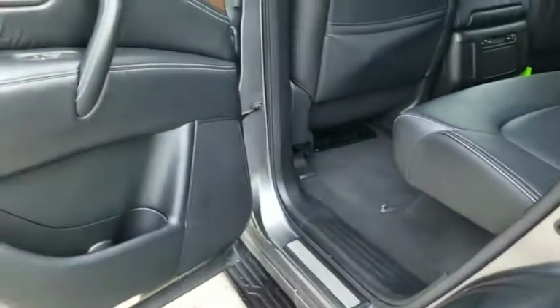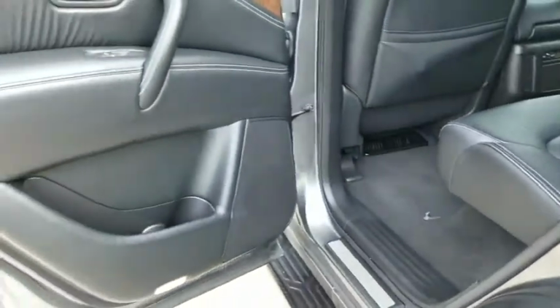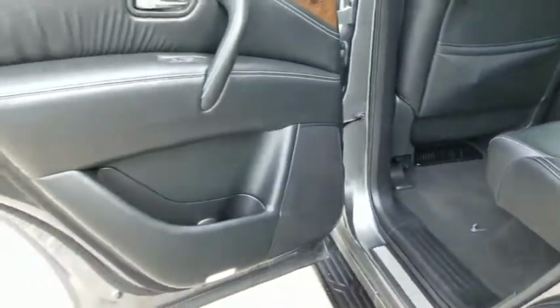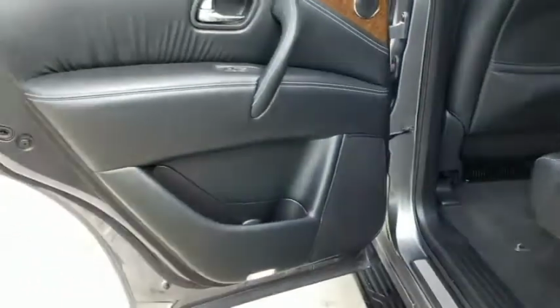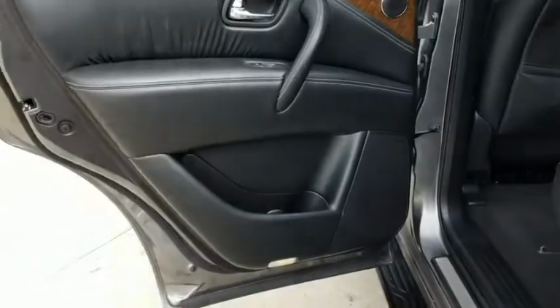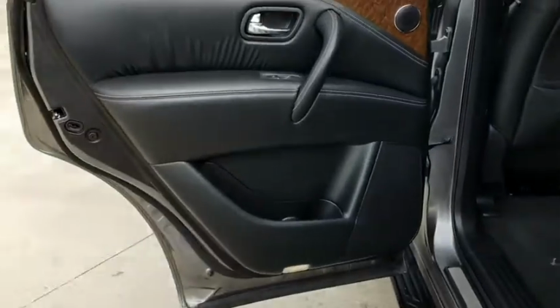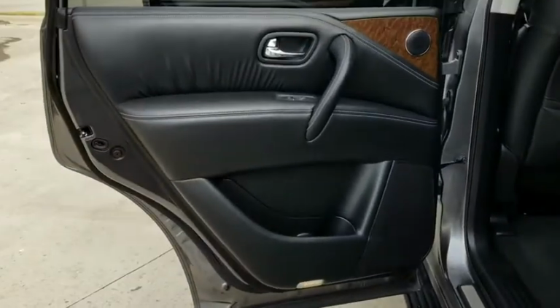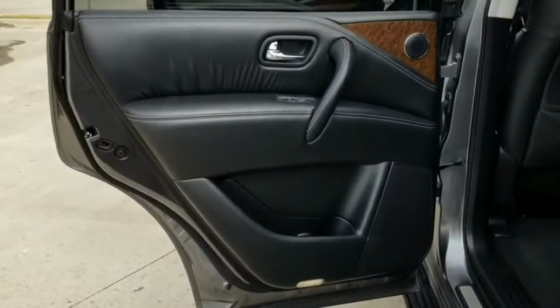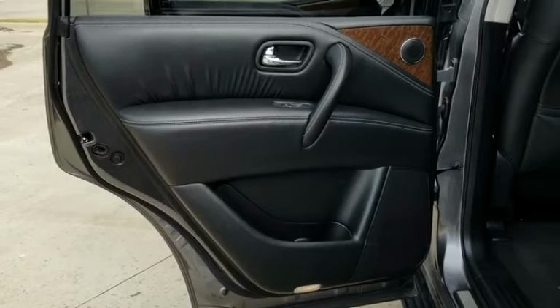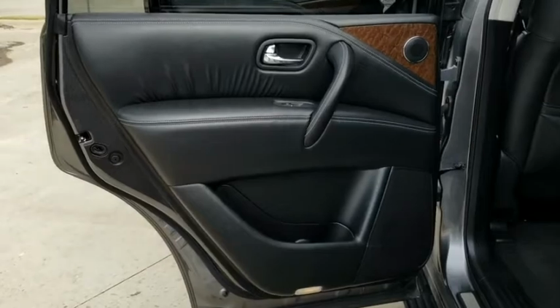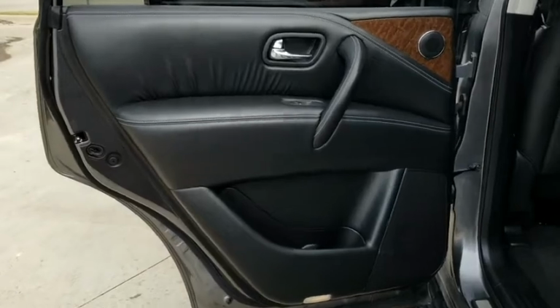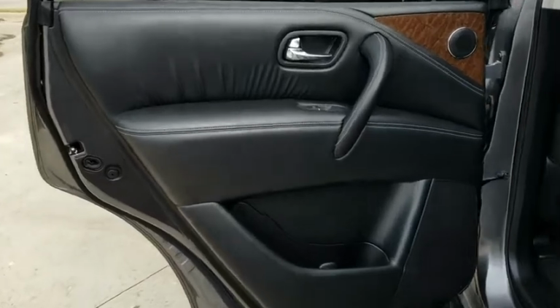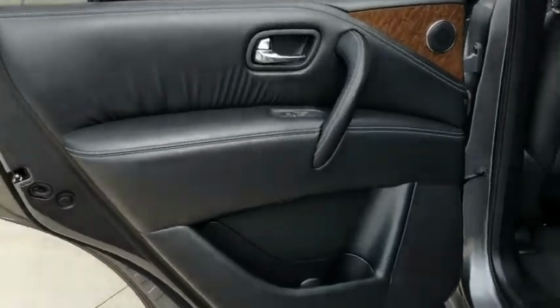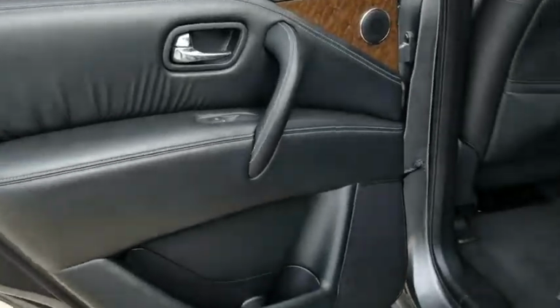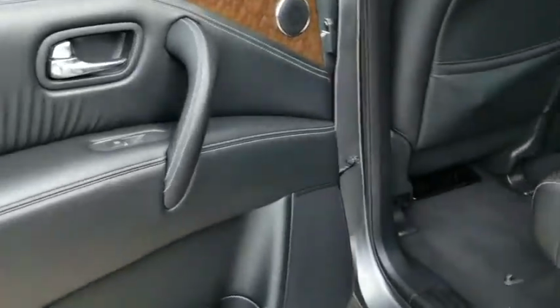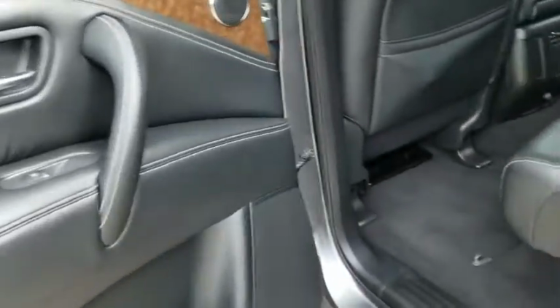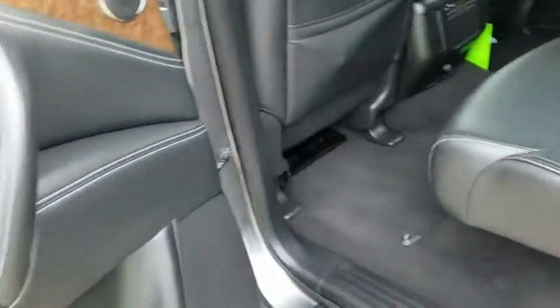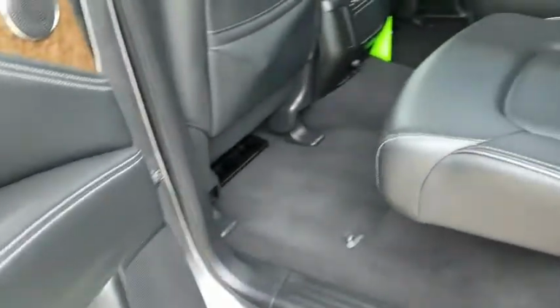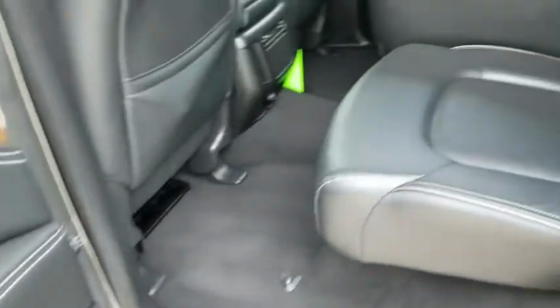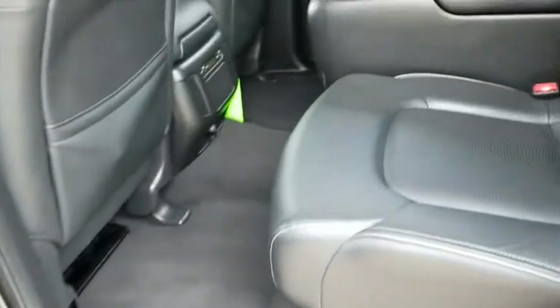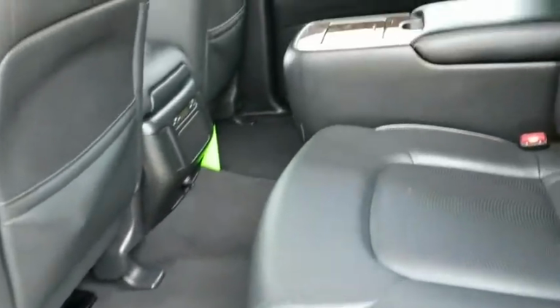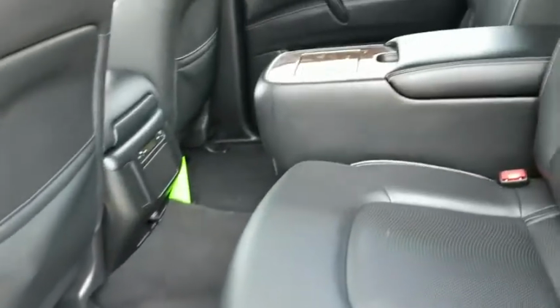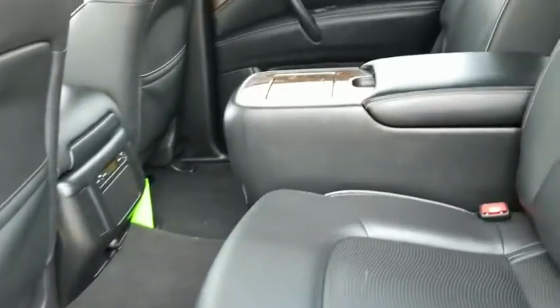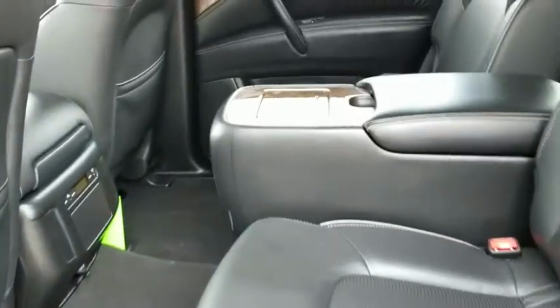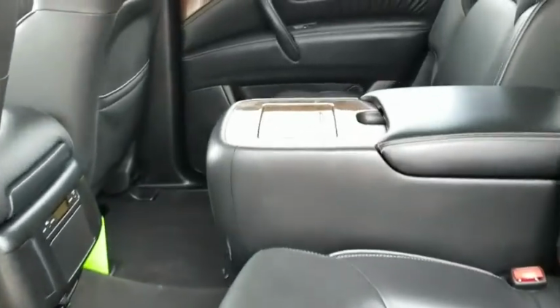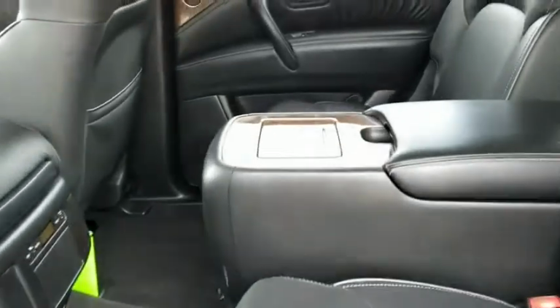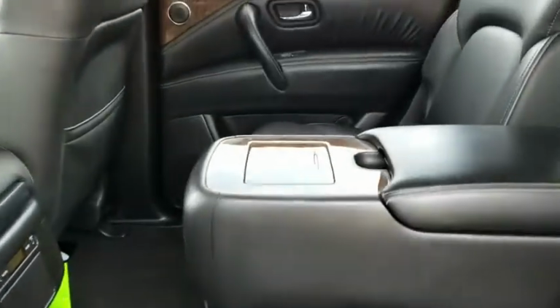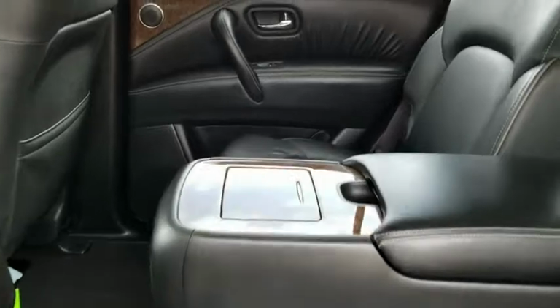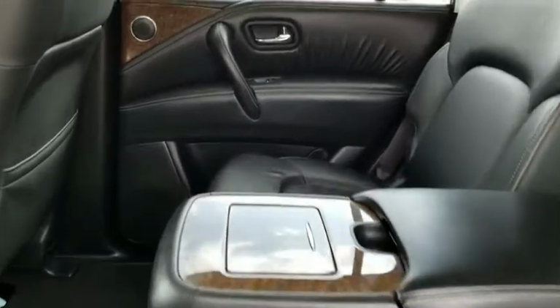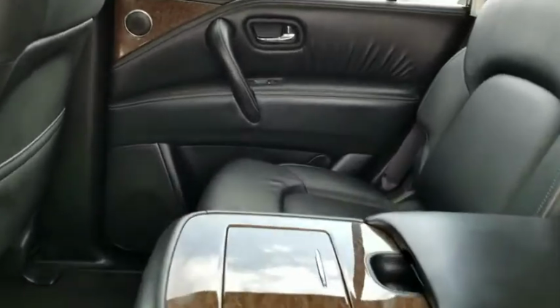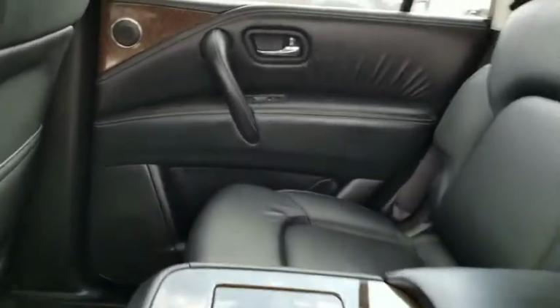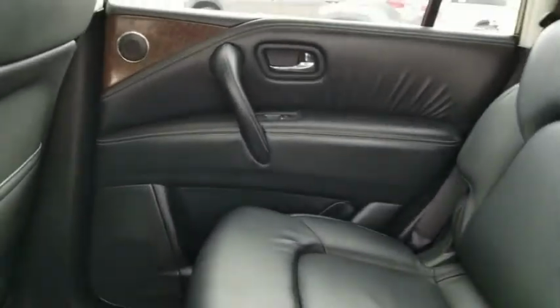Leather-wrapped steering wheel, adjustable steering wheel, alloy wheels, power steering, auto-dimming rearview mirror. Drive away with a great deal on this vehicle — call or stop in today.